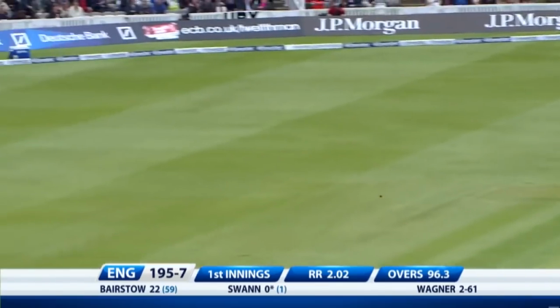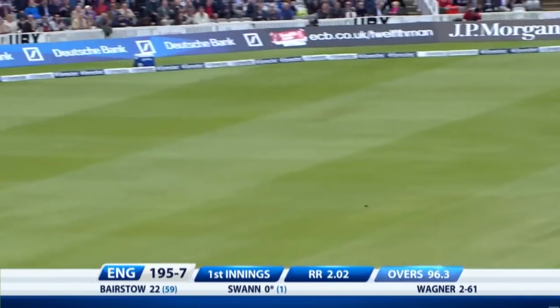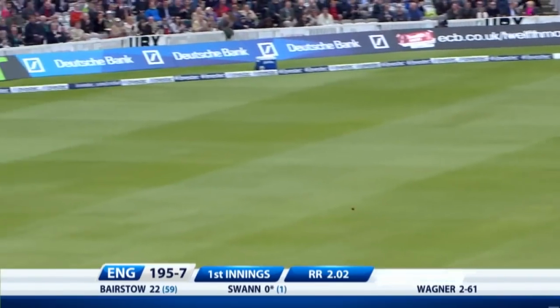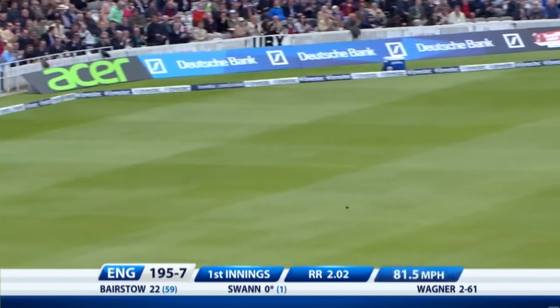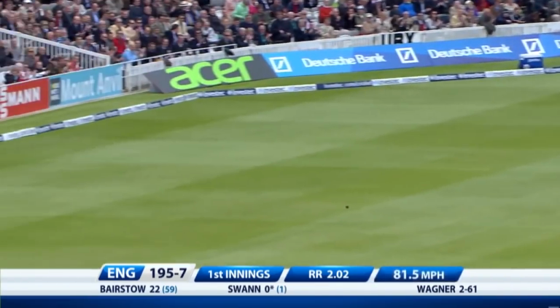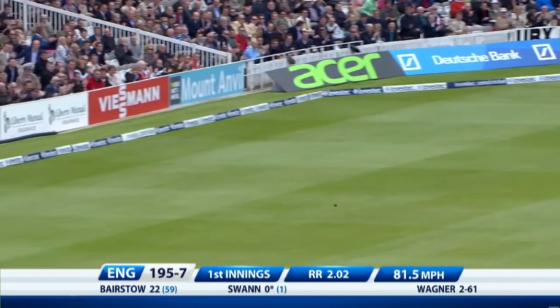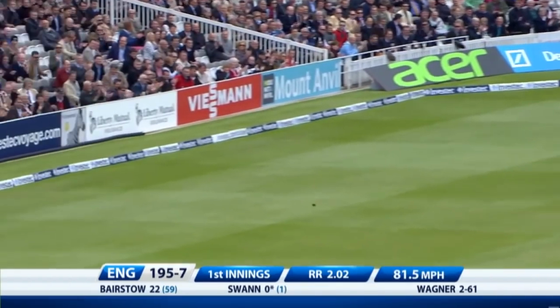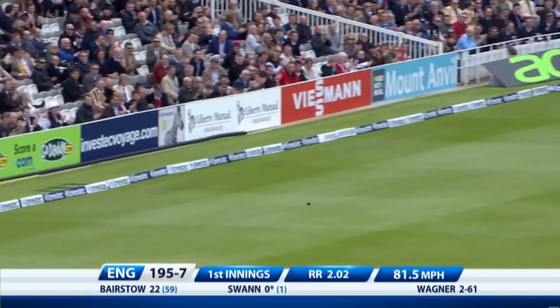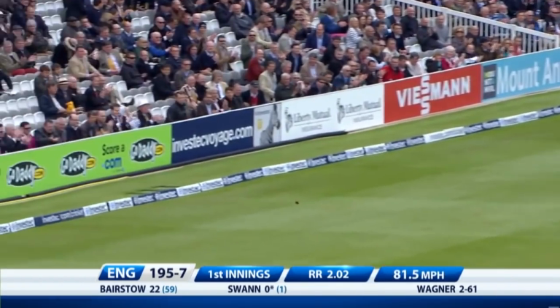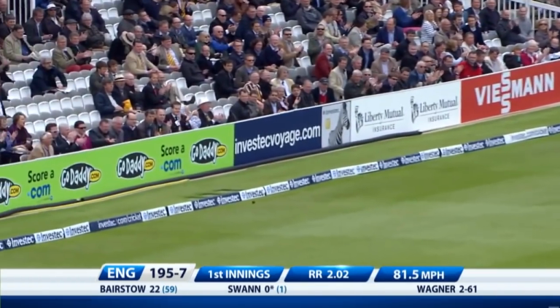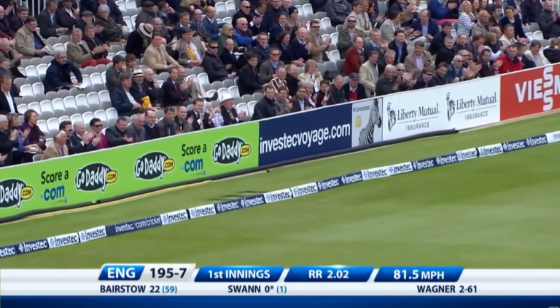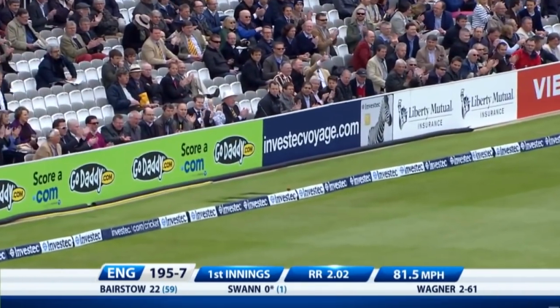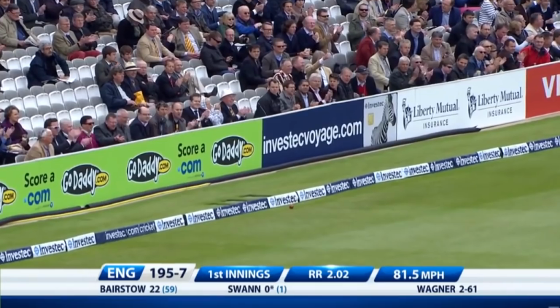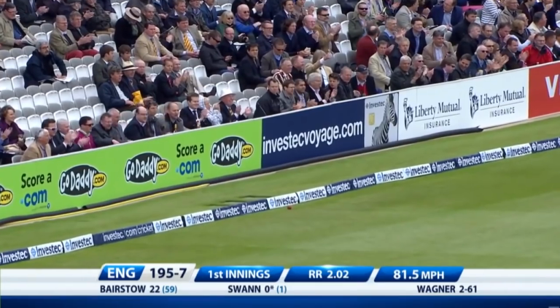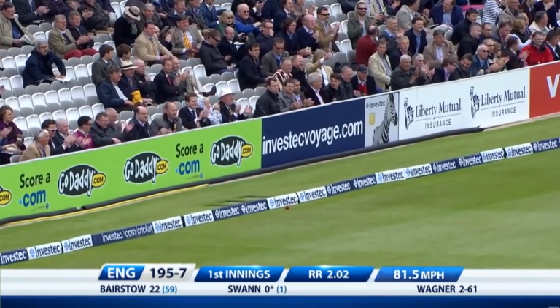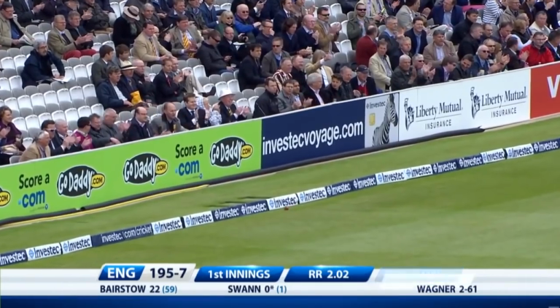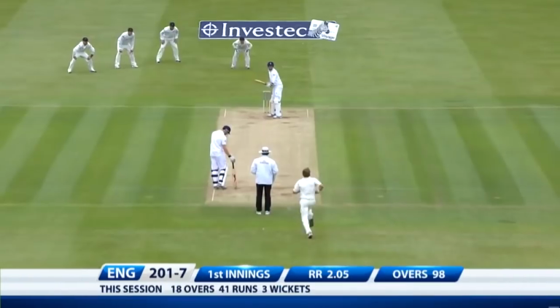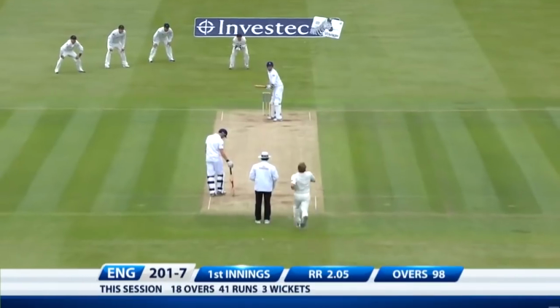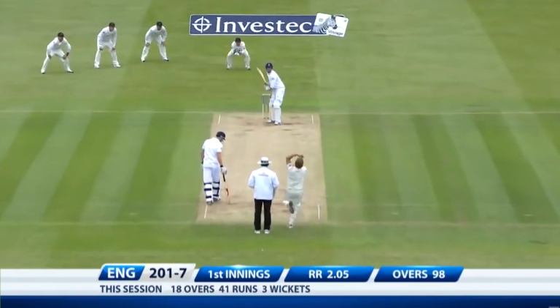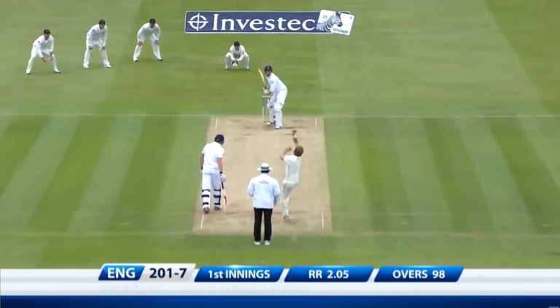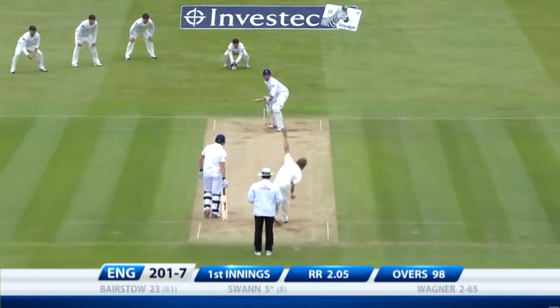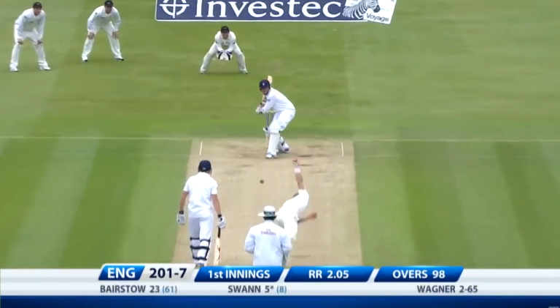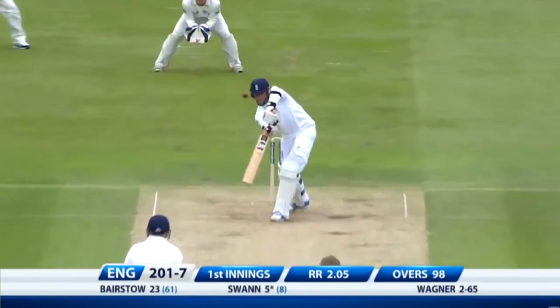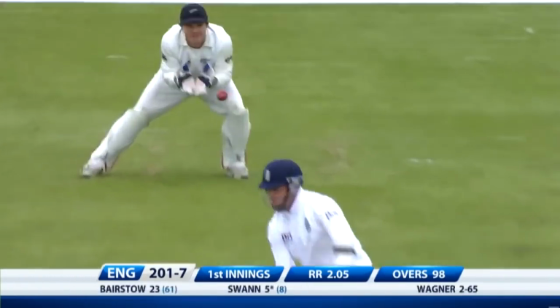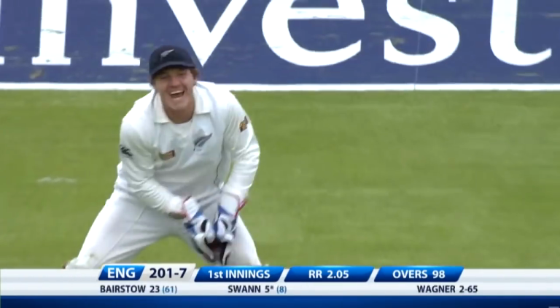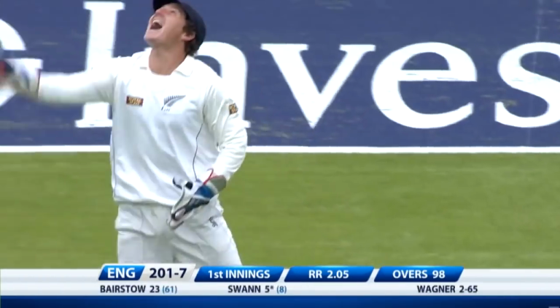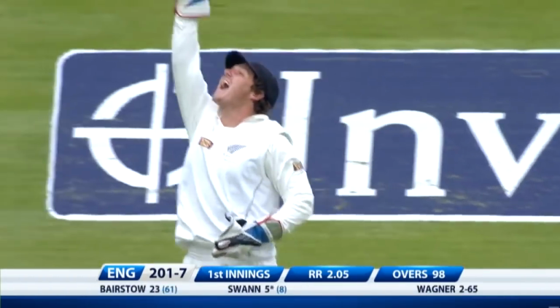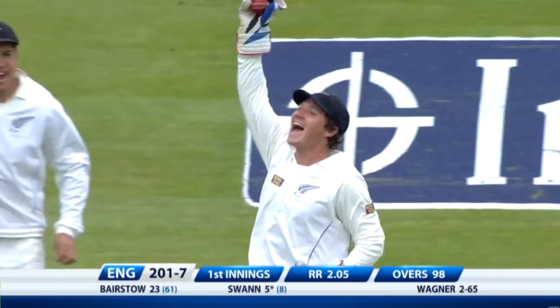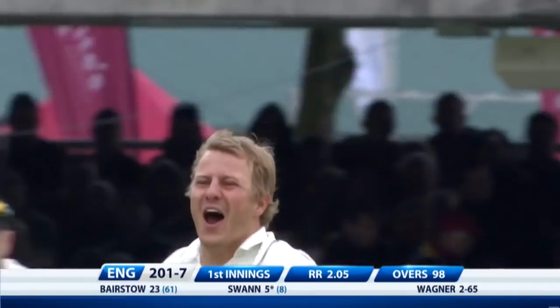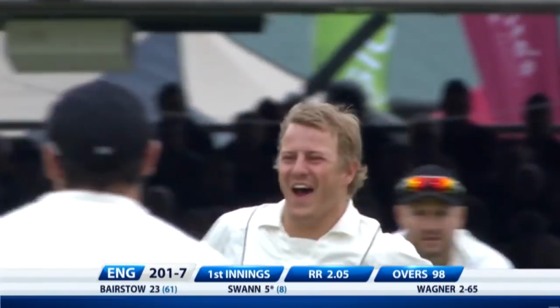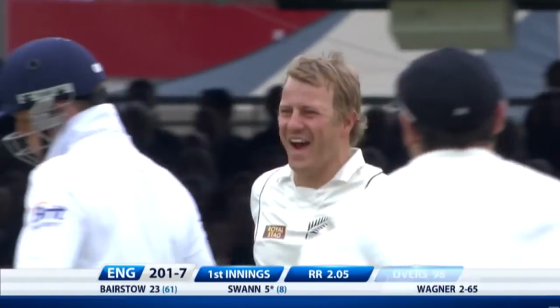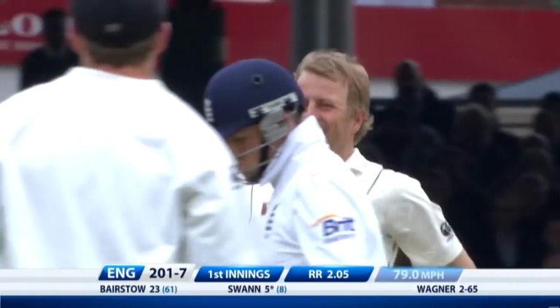Swann will play his shots. Two balls and he has his first boundary. A little touch there as well, and he's gone.